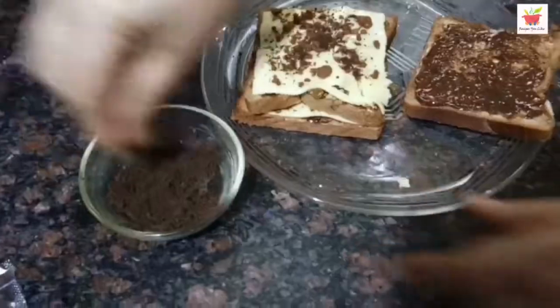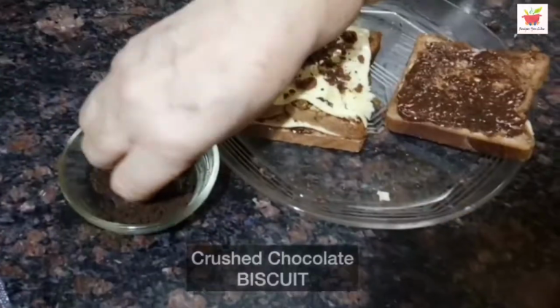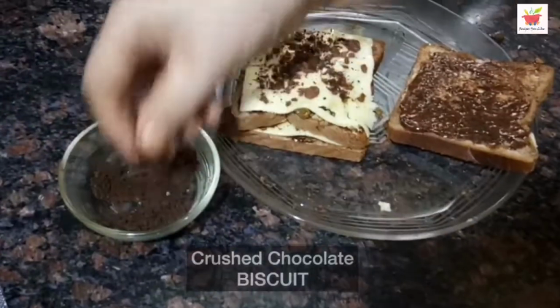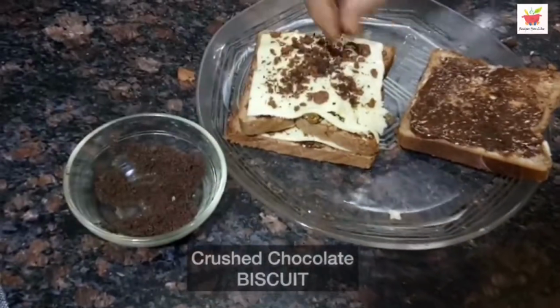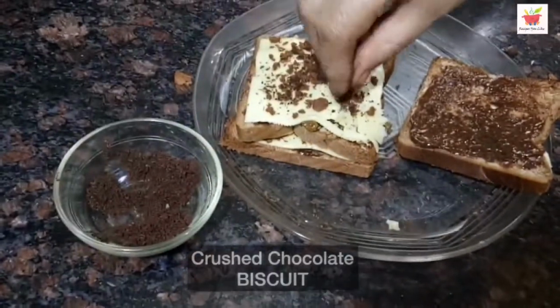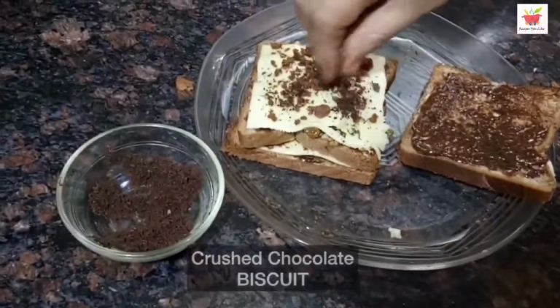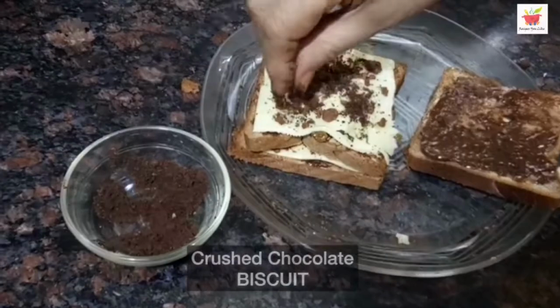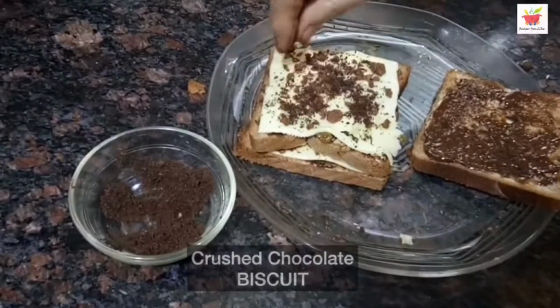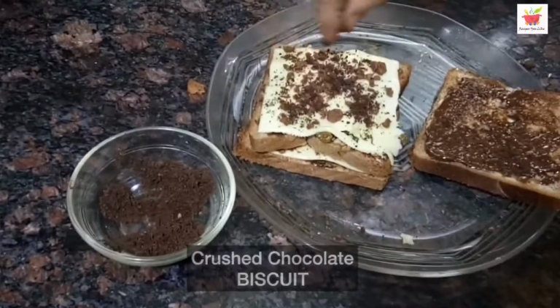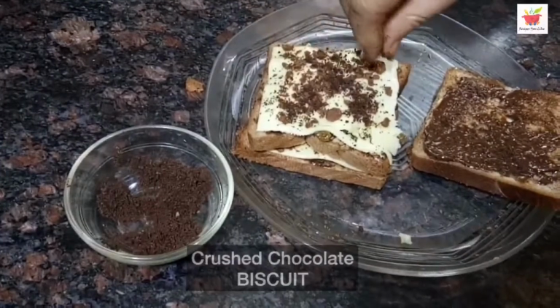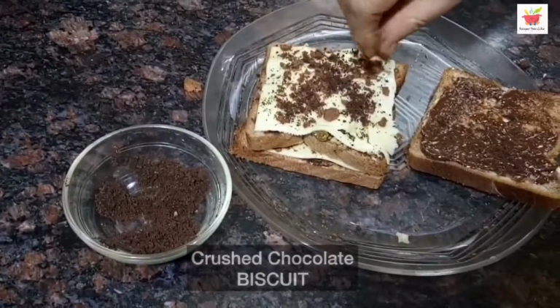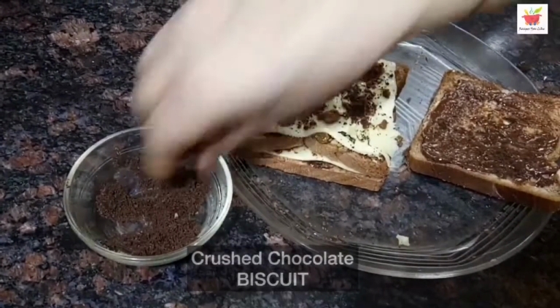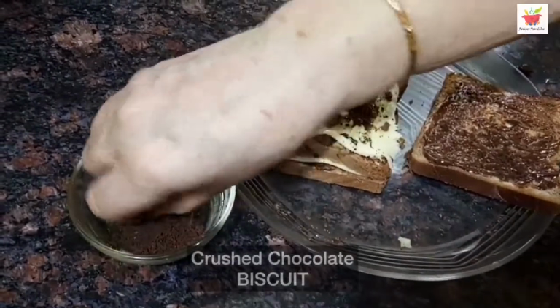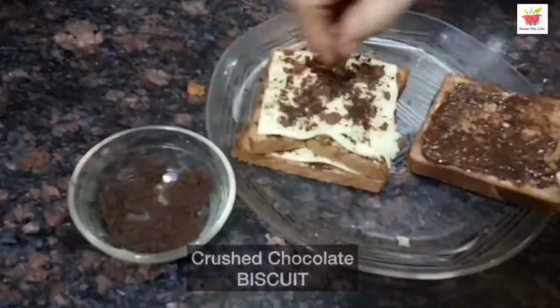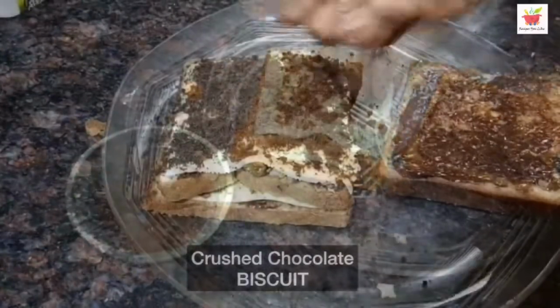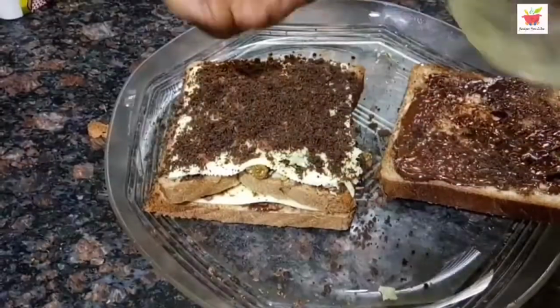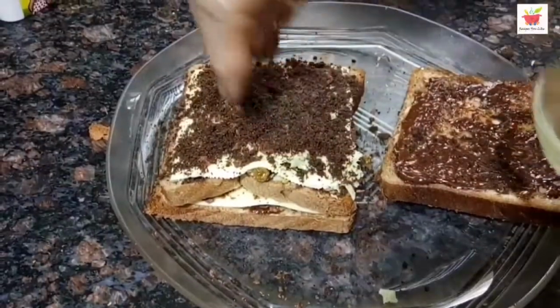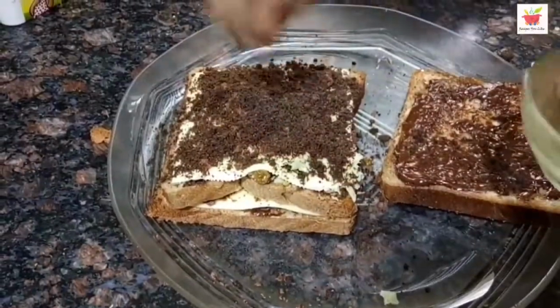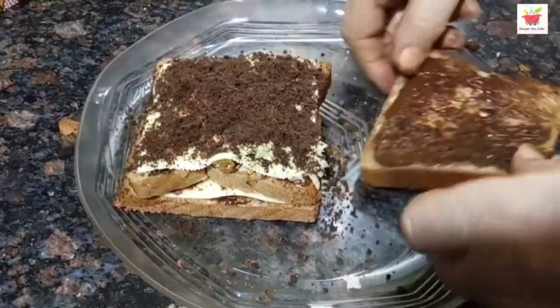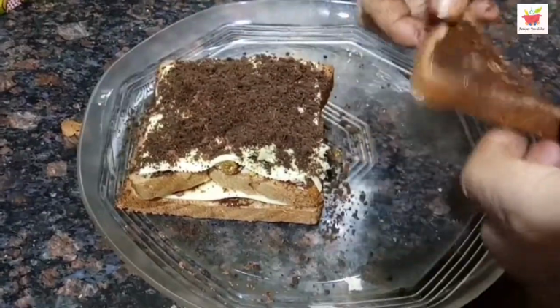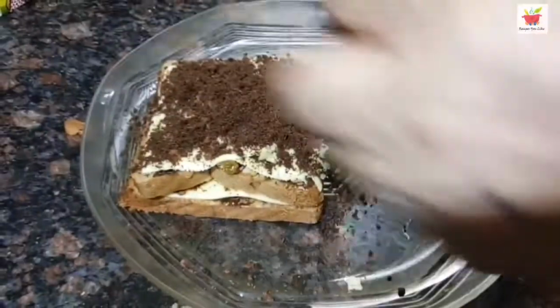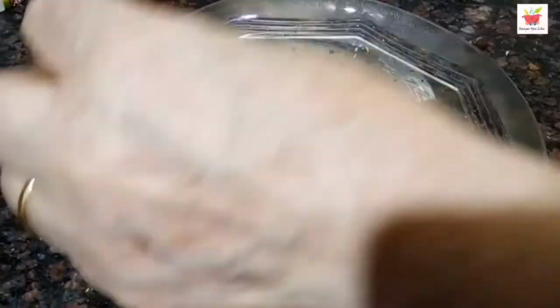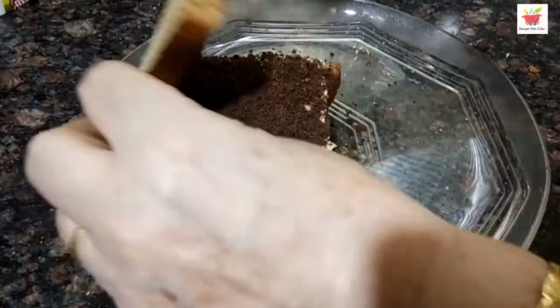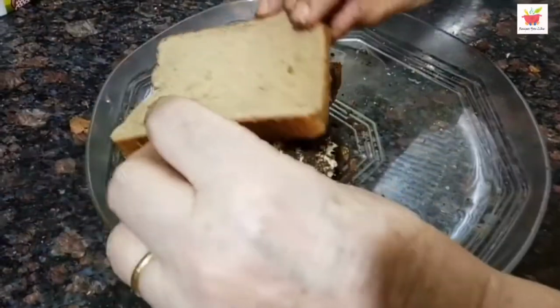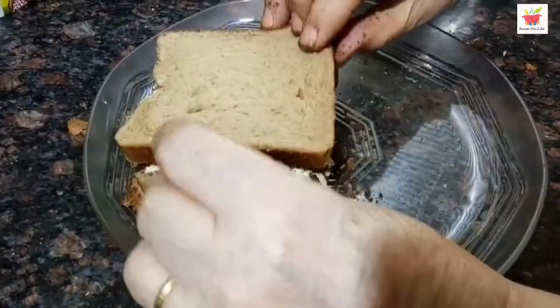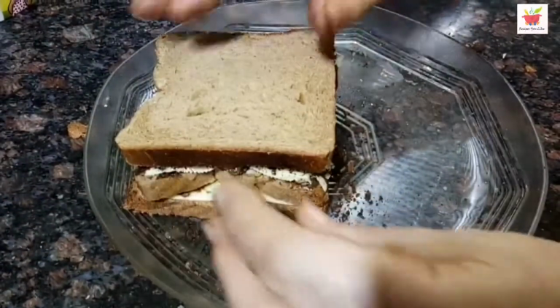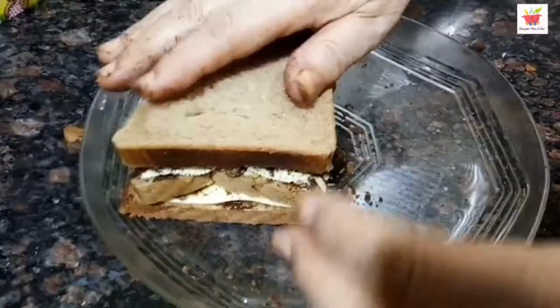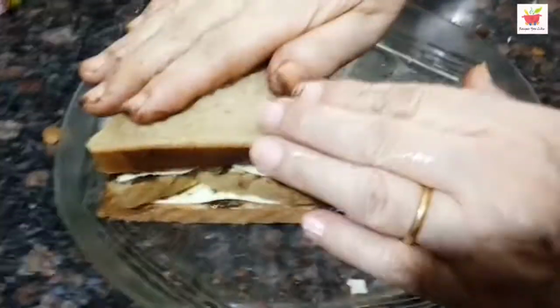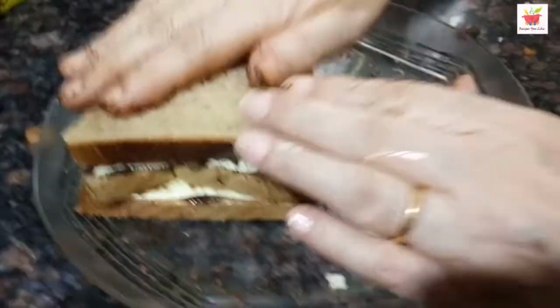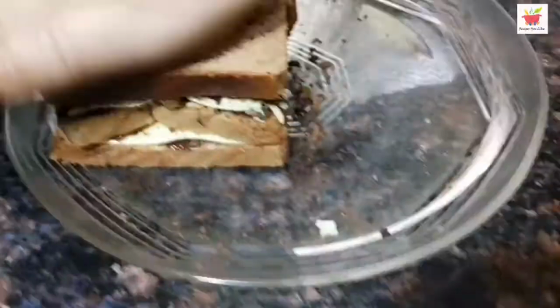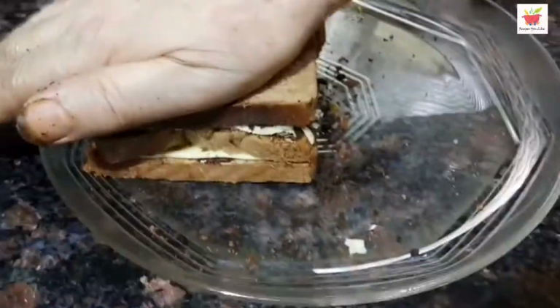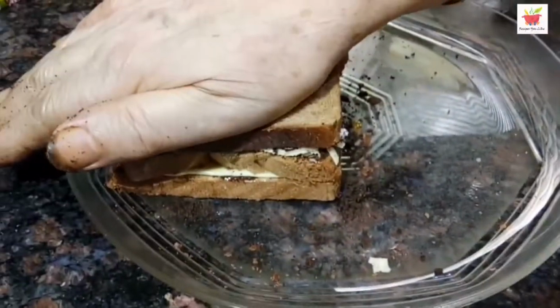Now over this, place another piece of cheese slice. Over this cheese slice, let's sprinkle some Oreo chocolate biscuit crush. And after this, let's close the sandwich and give it a light press.